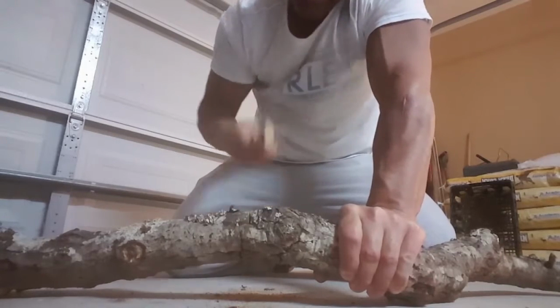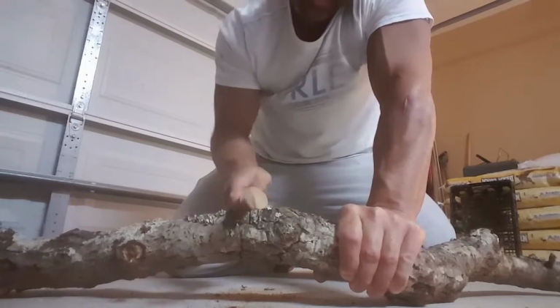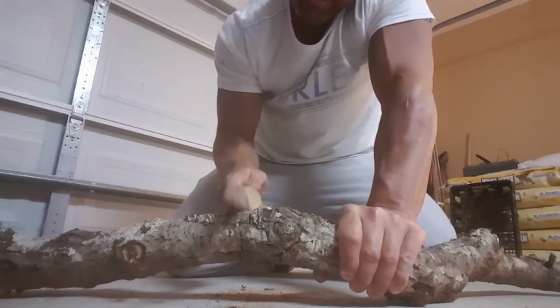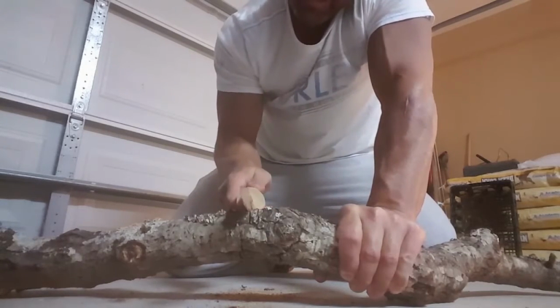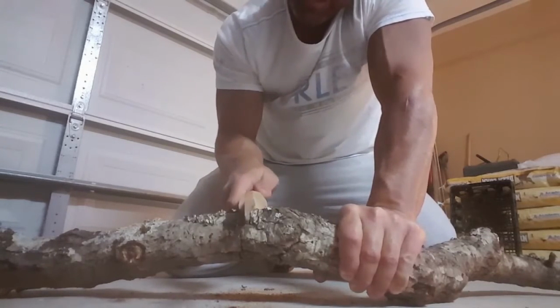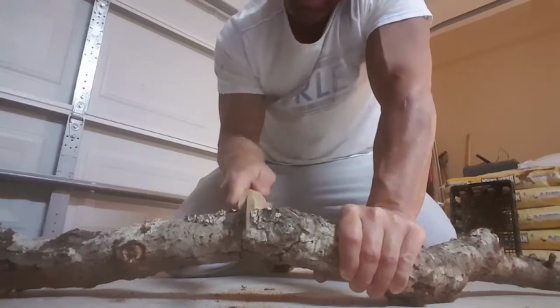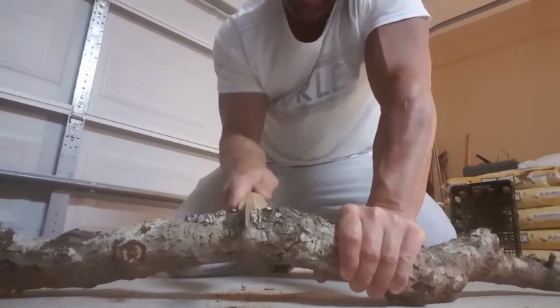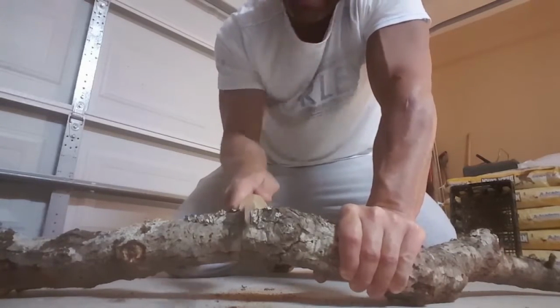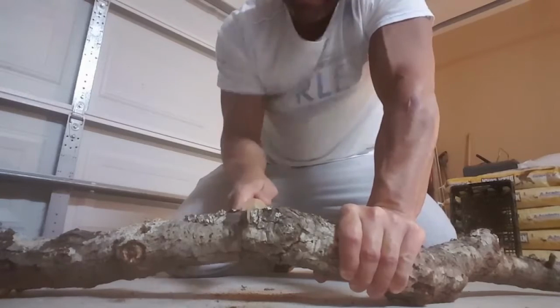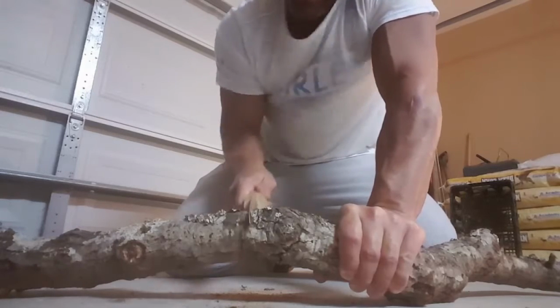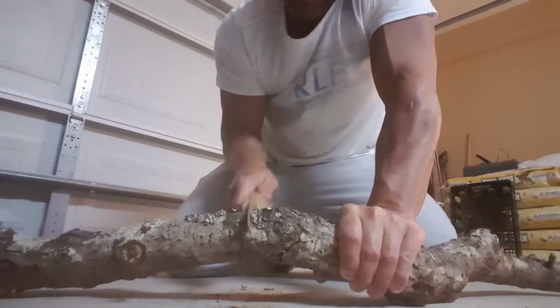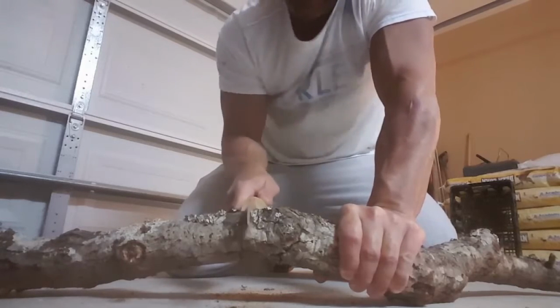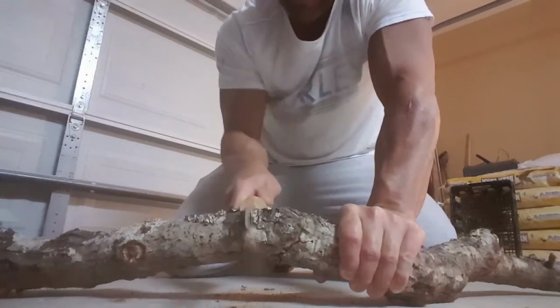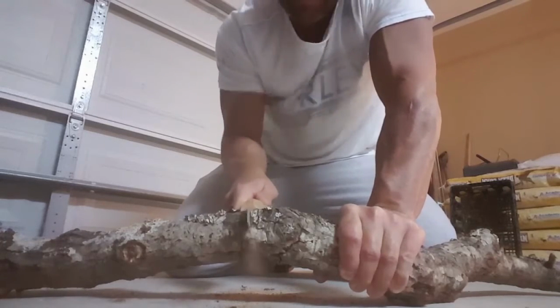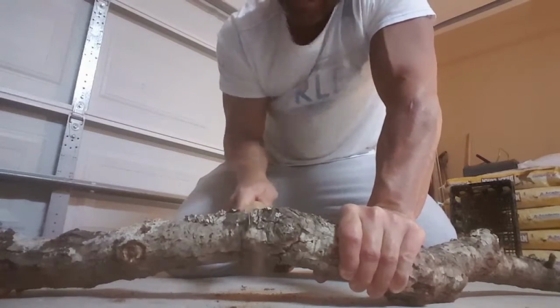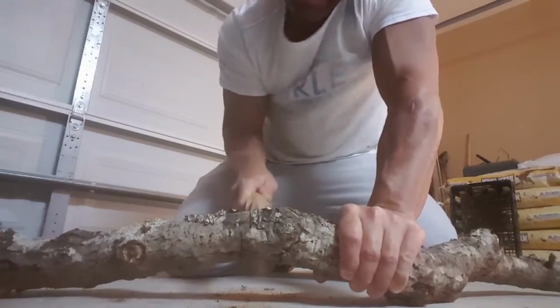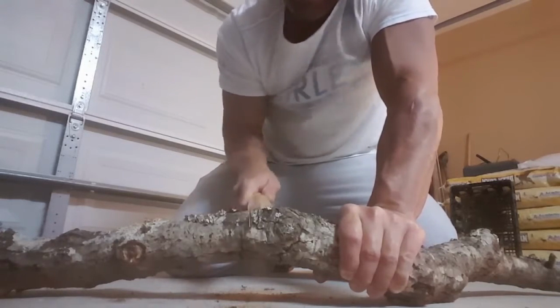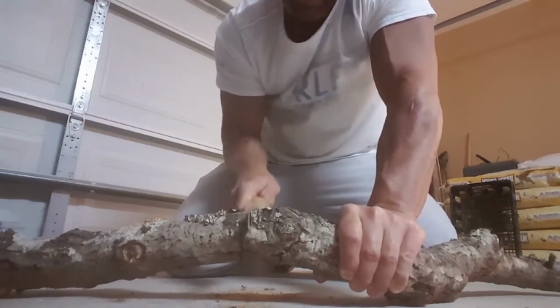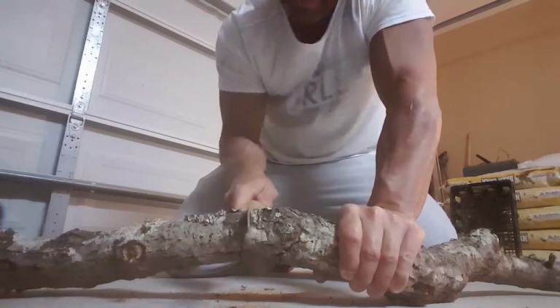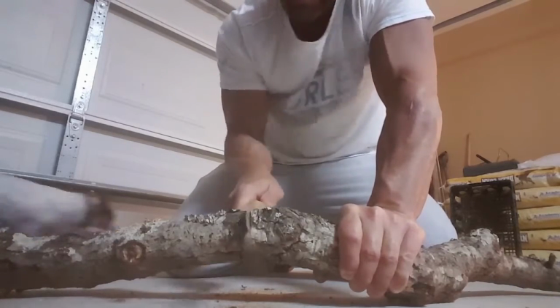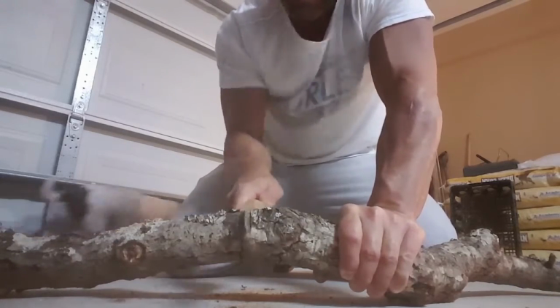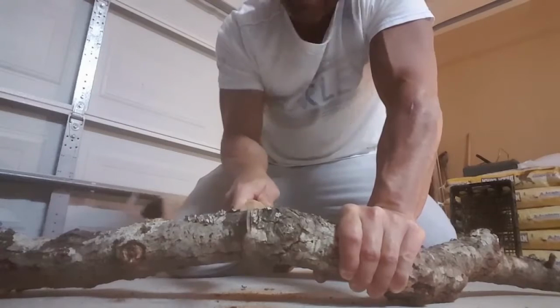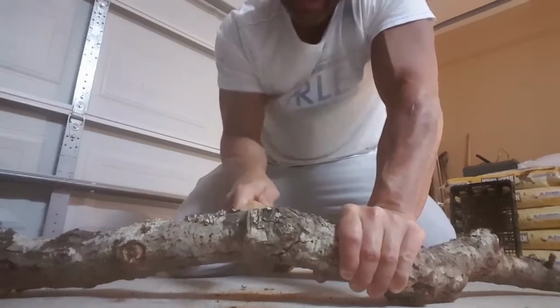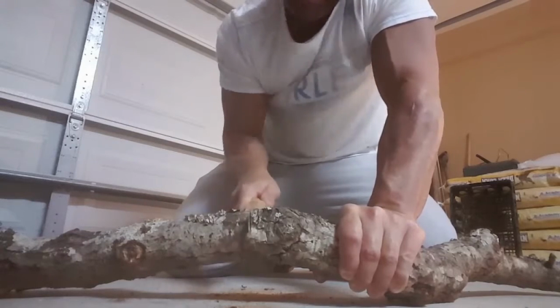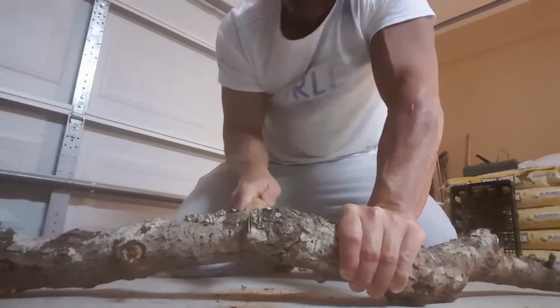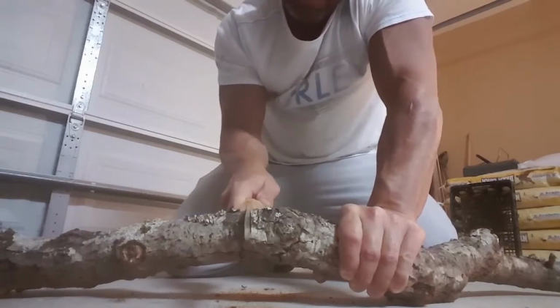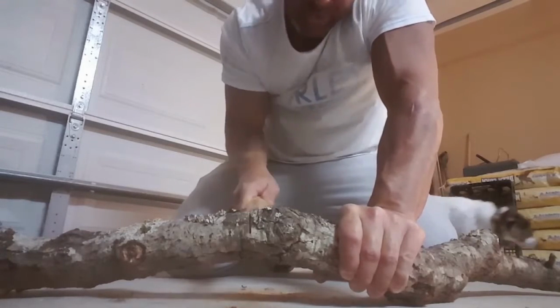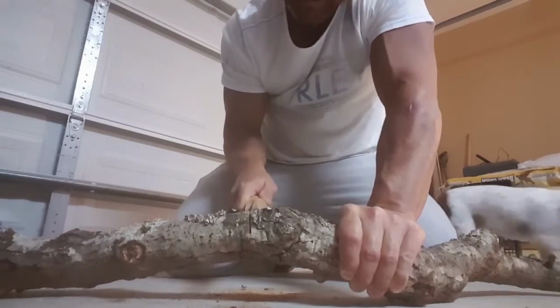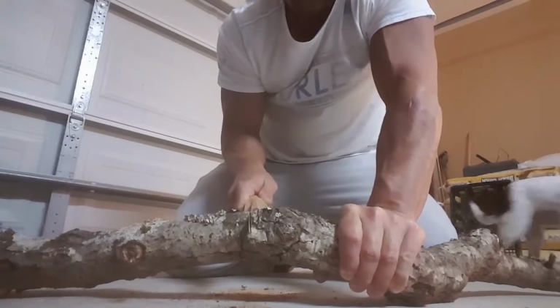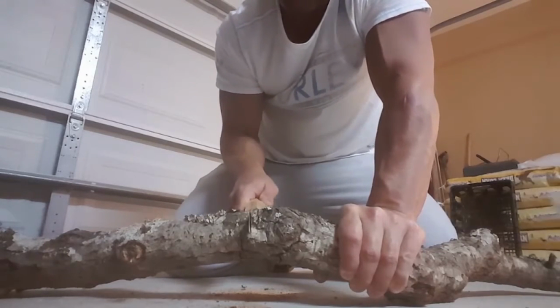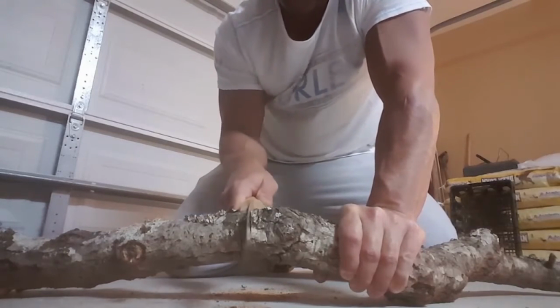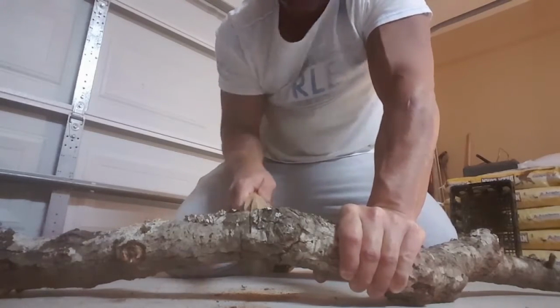I'm trying to push down a little bit. With silky saws, you just don't put a lot of pressure at all — it's mainly on the pull stroke when you're going to get the most cut.